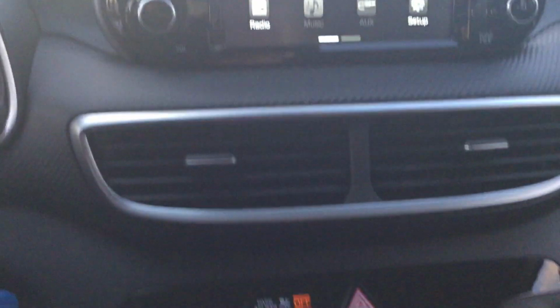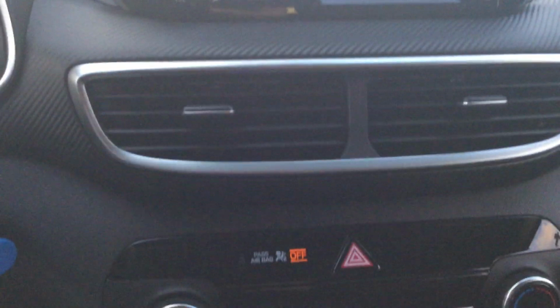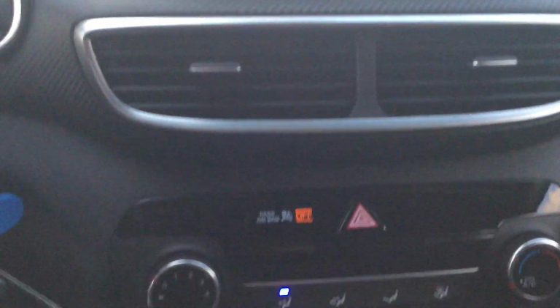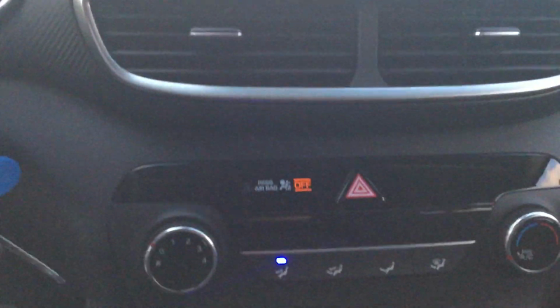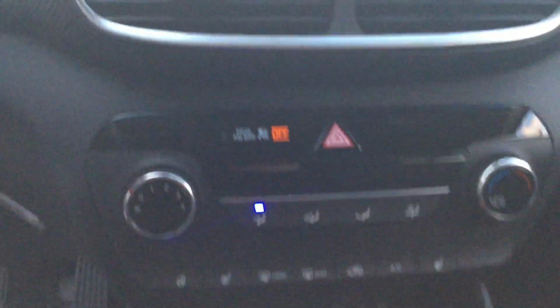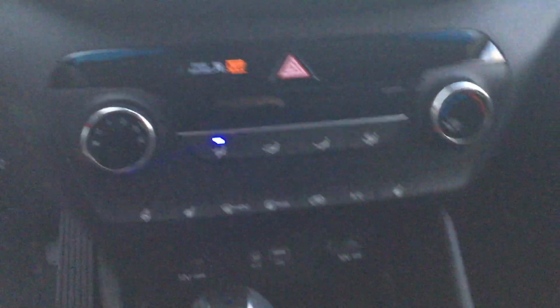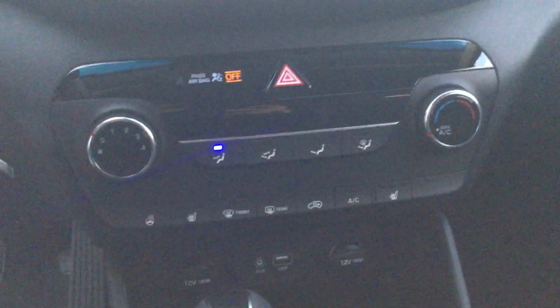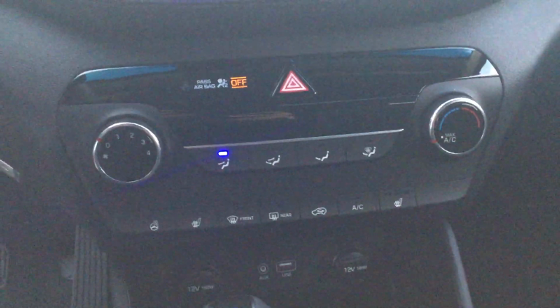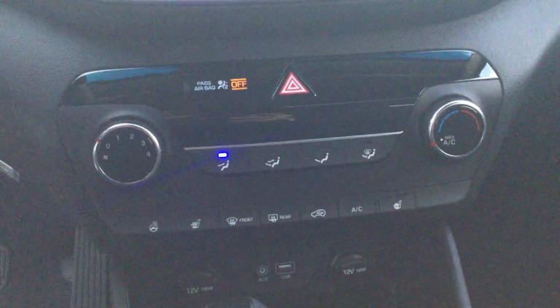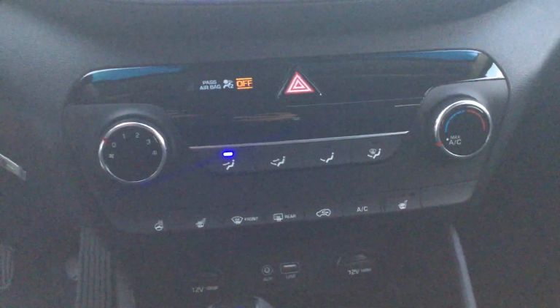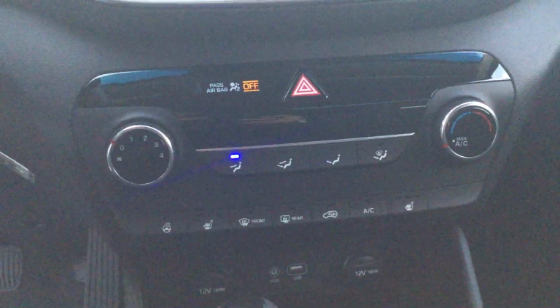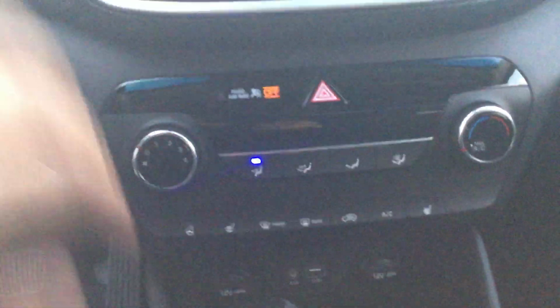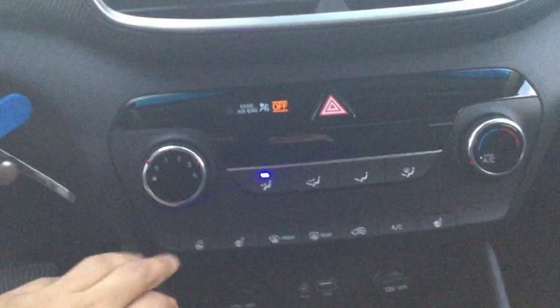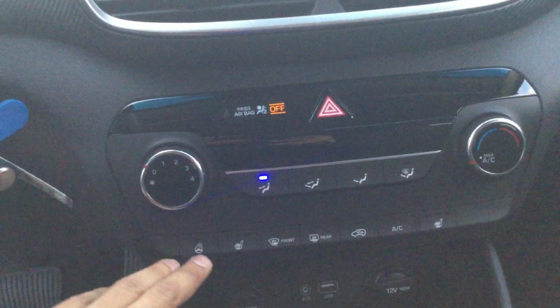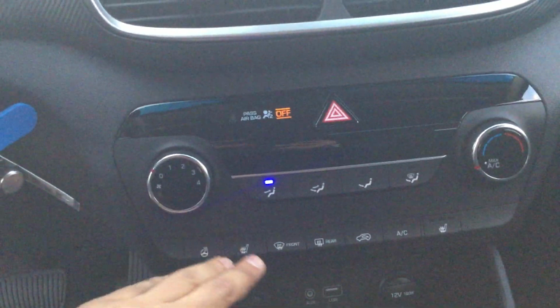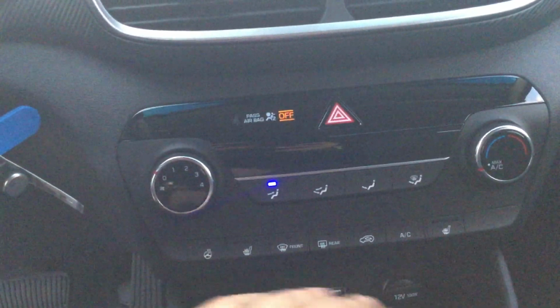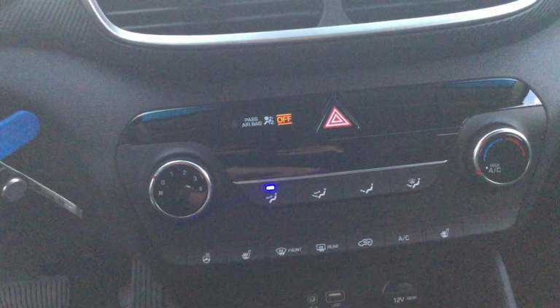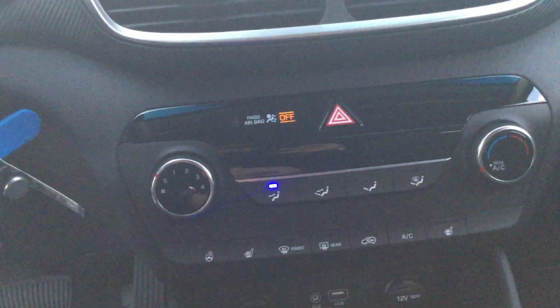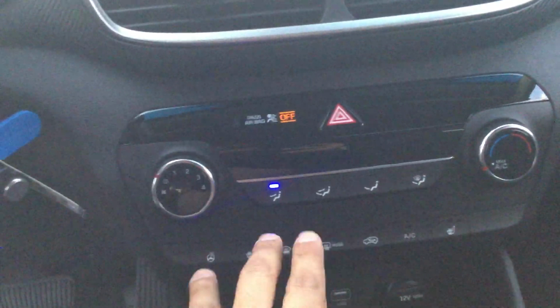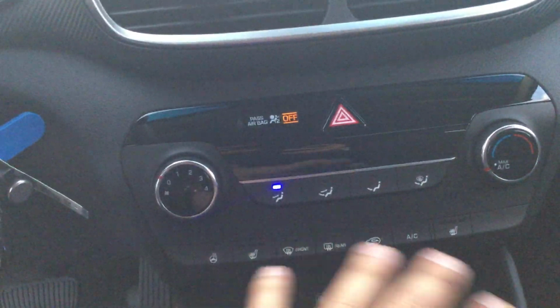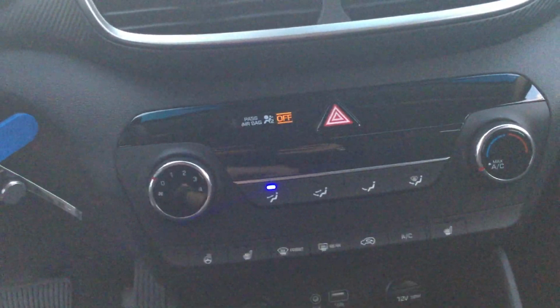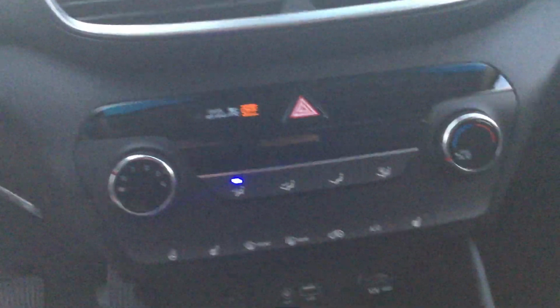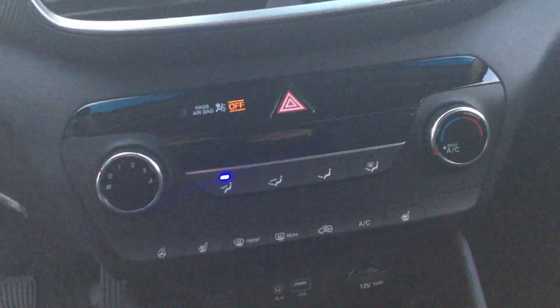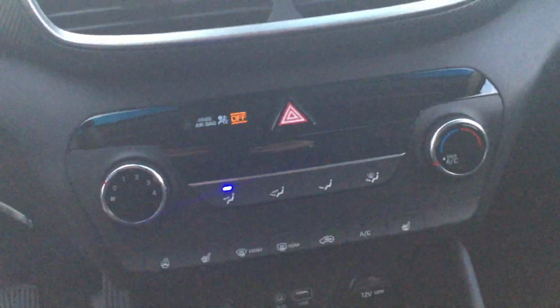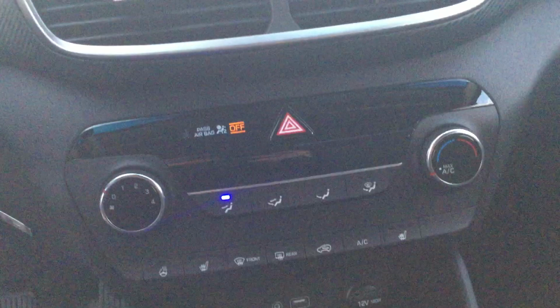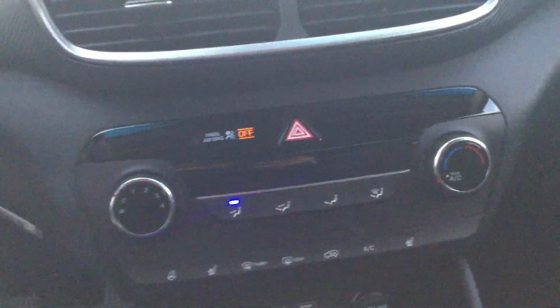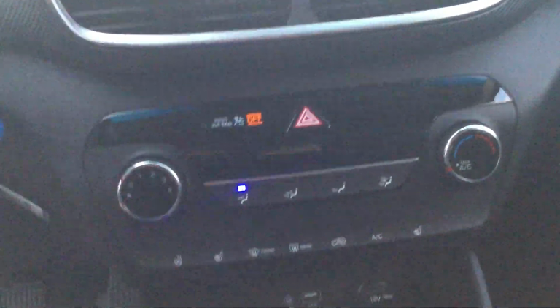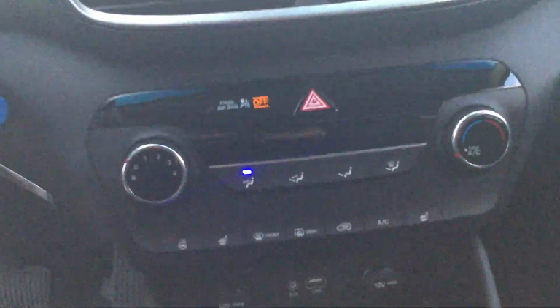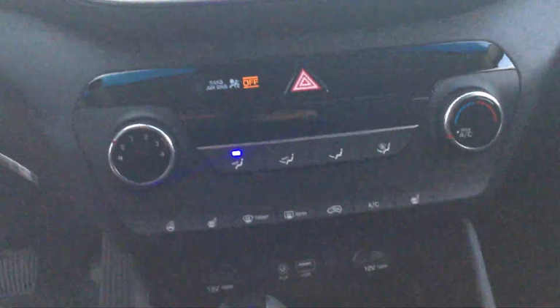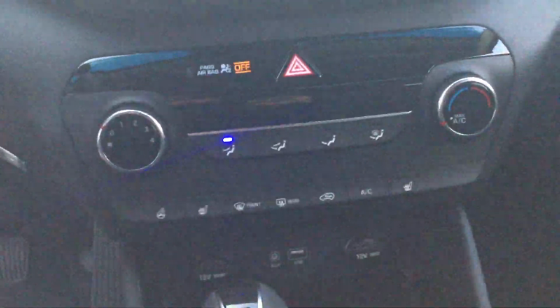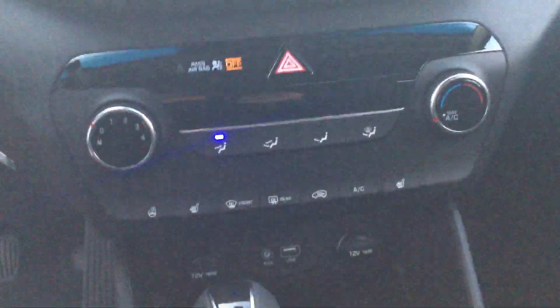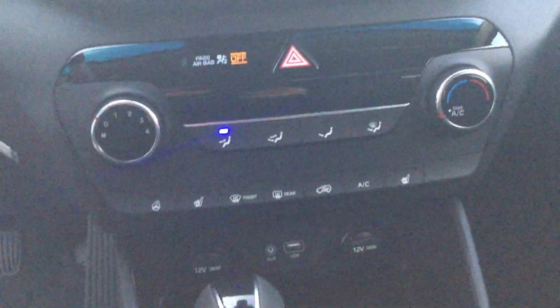Coming down to the bottom of that, you see that you have your climate controls, which include your heated steering wheel, heated seats, and all the other bells and whistles that come with the heat settings.